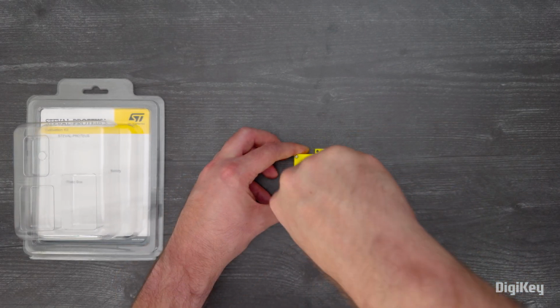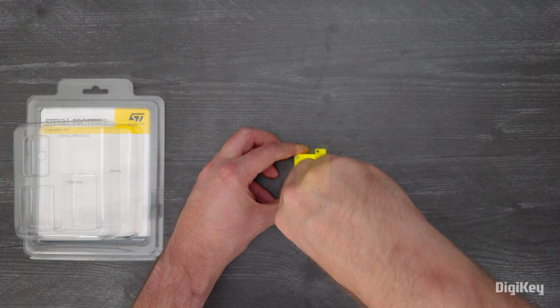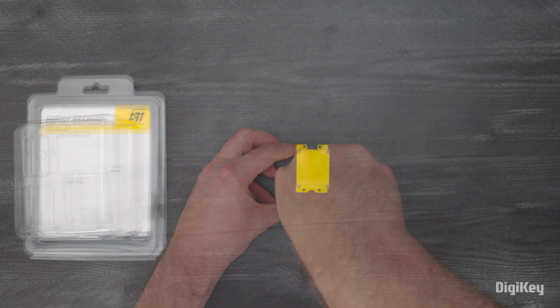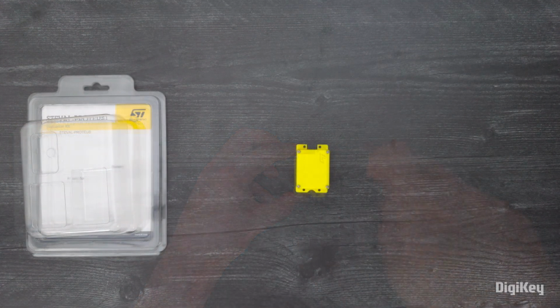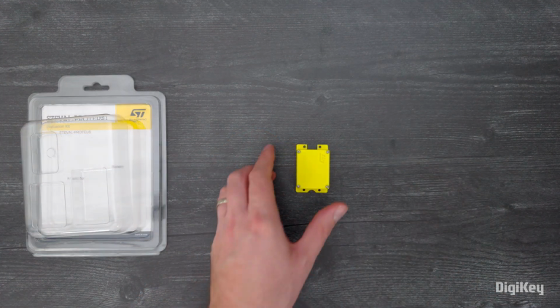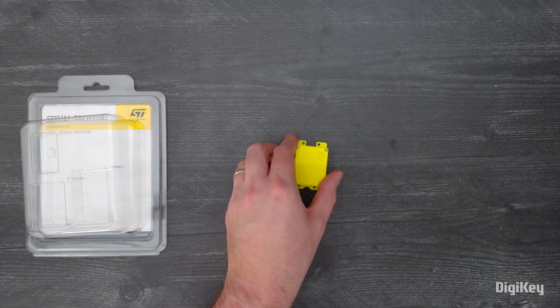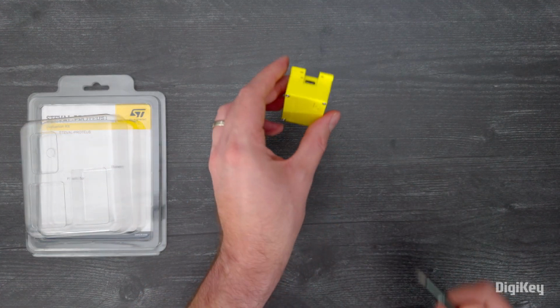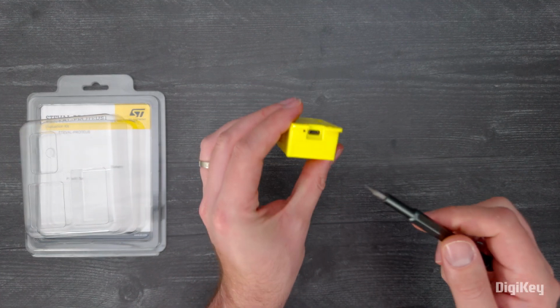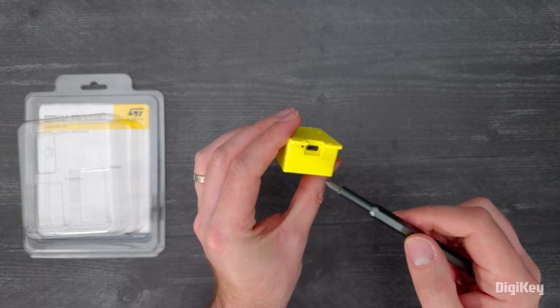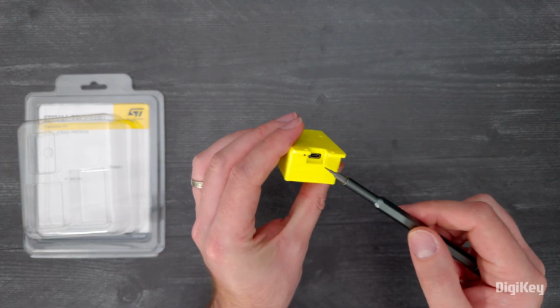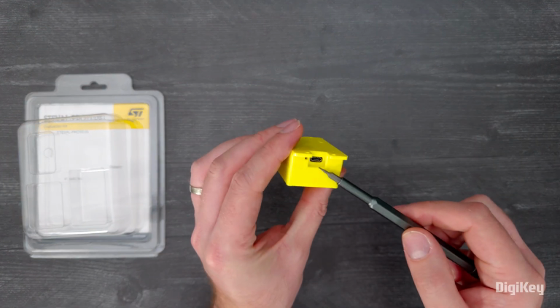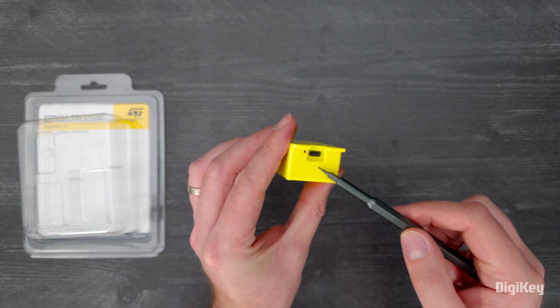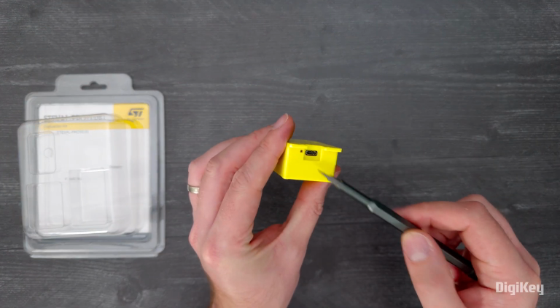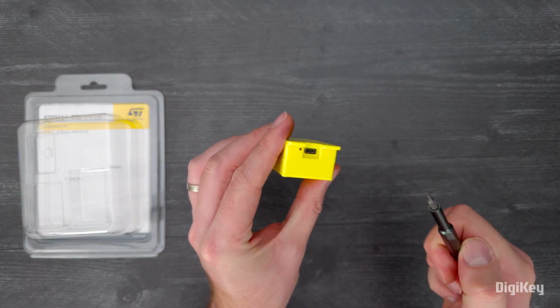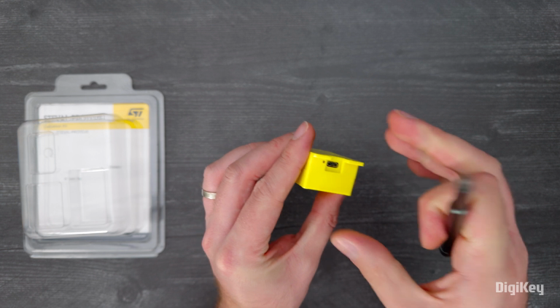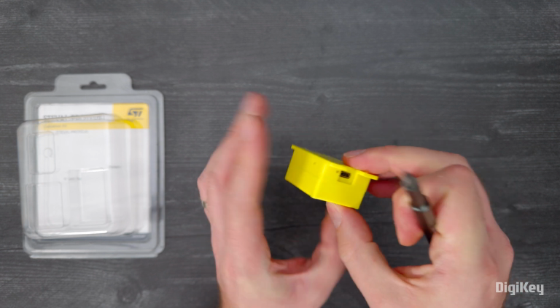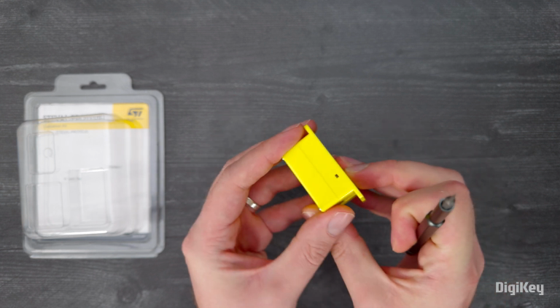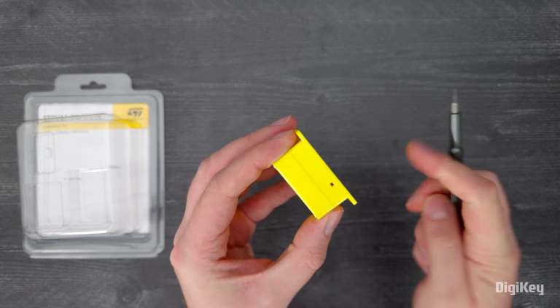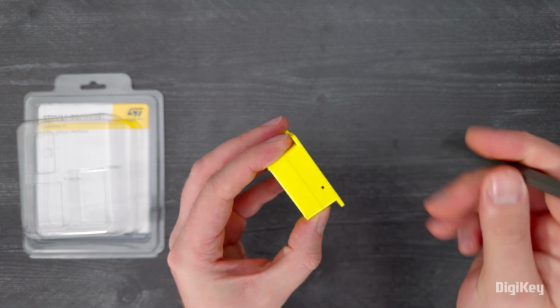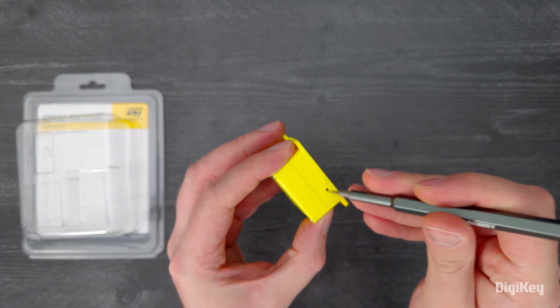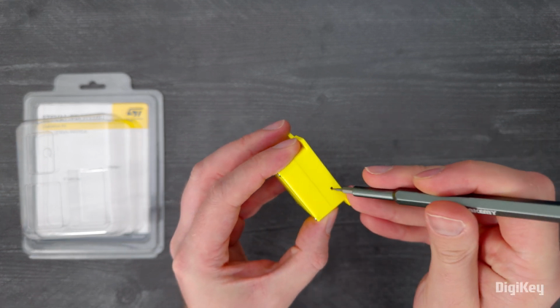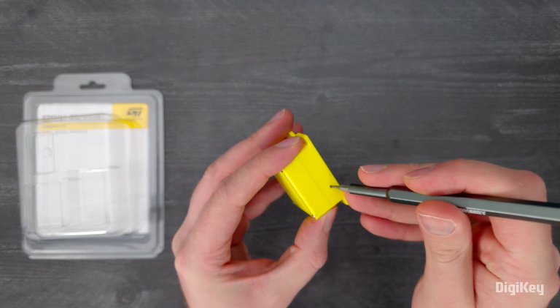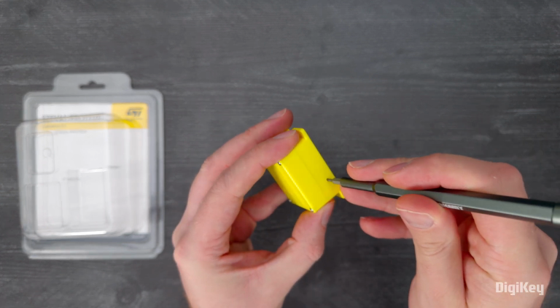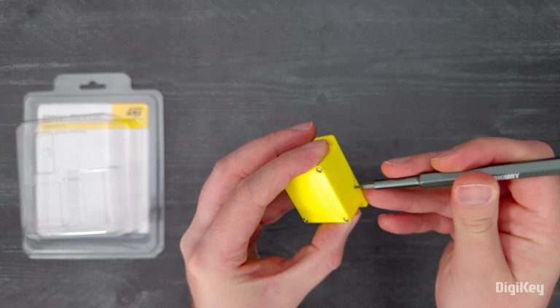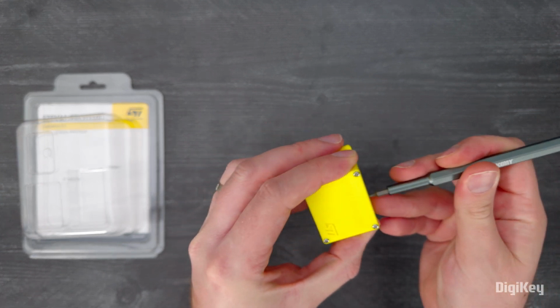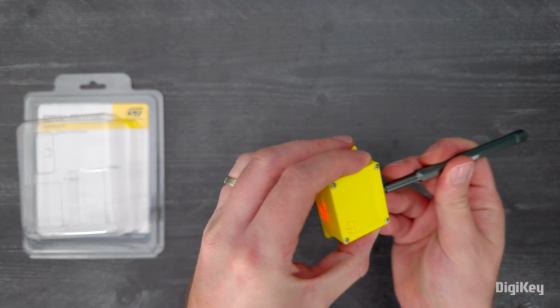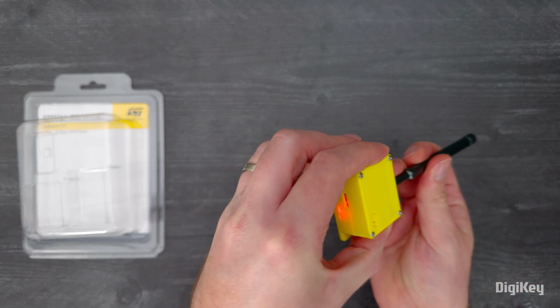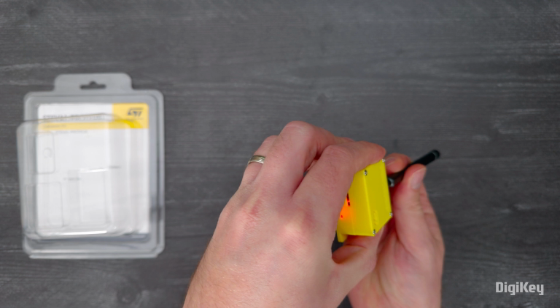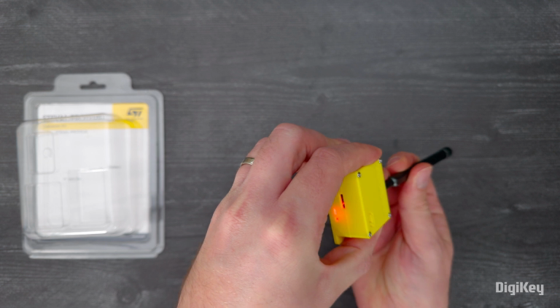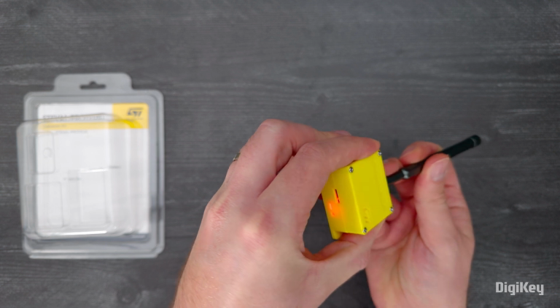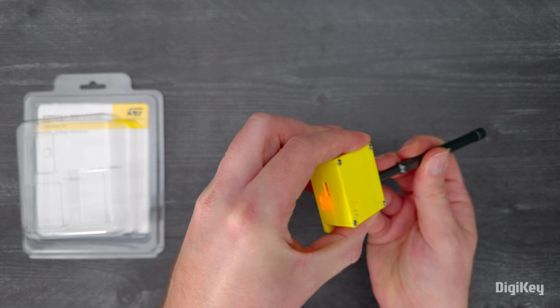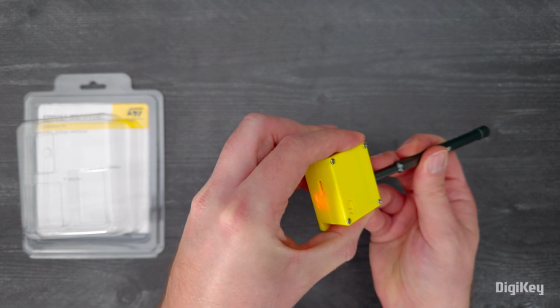You can run the kit using the LiPo battery, or plug in a USB cable to power the kit and charge the battery. Either way, use something small to press and hold the S2 power switch for 3 seconds to turn on the board.